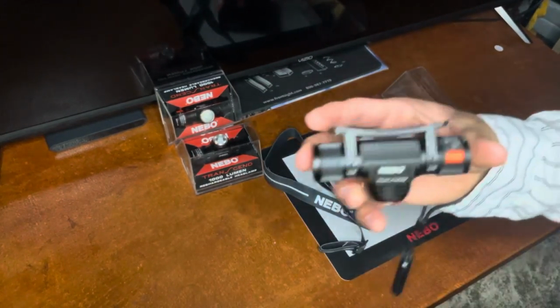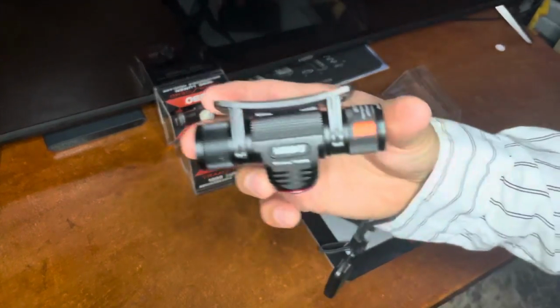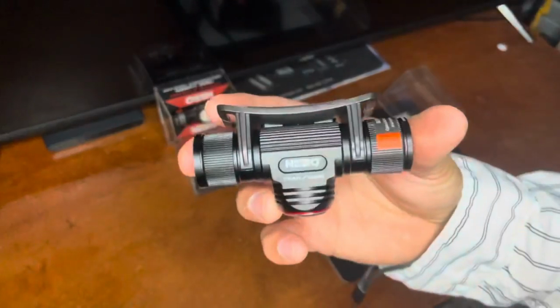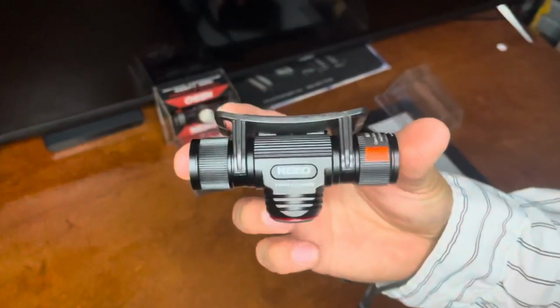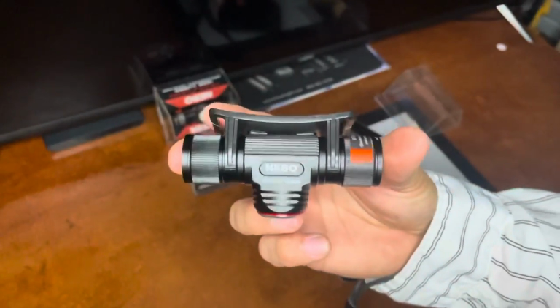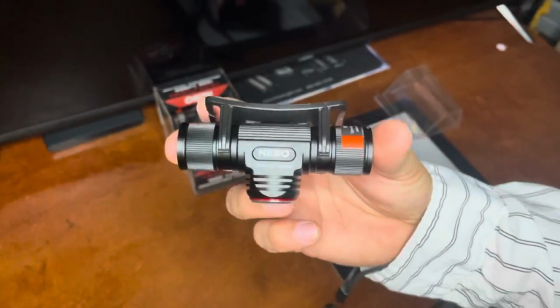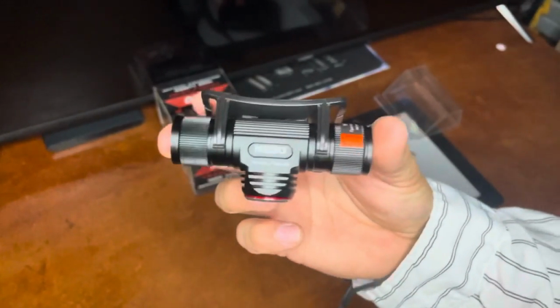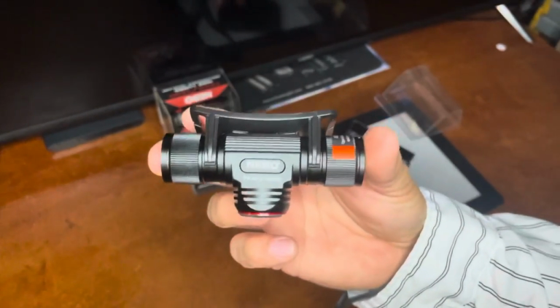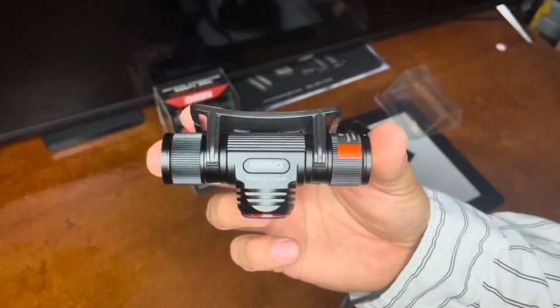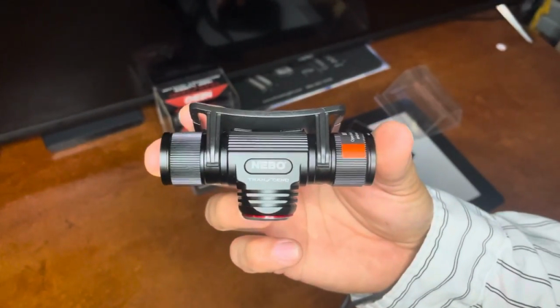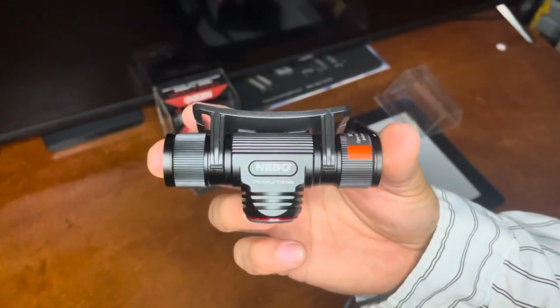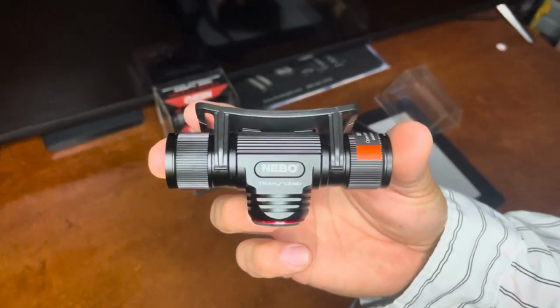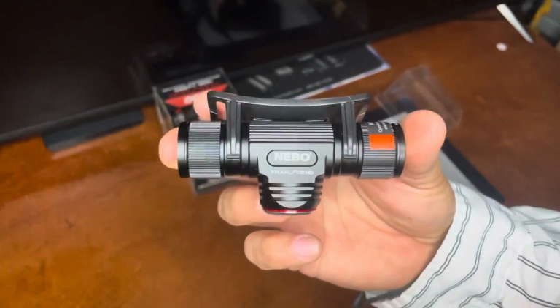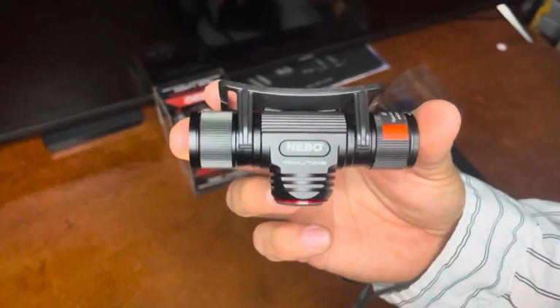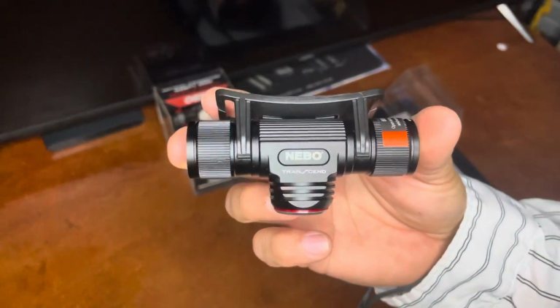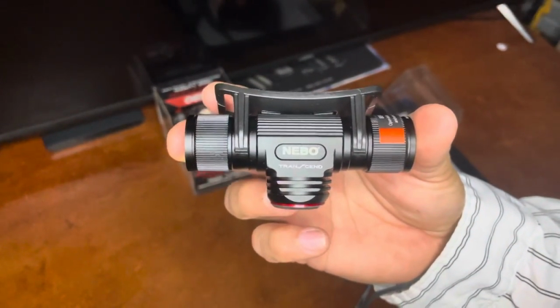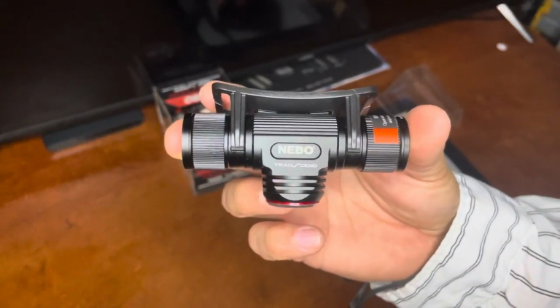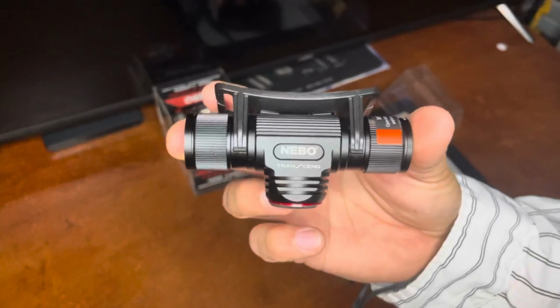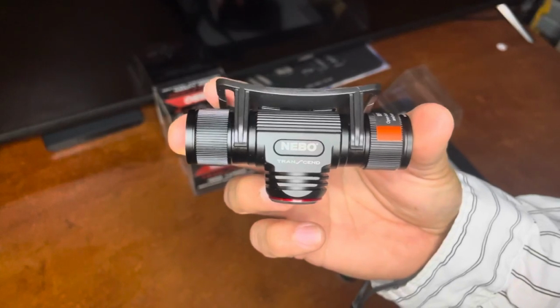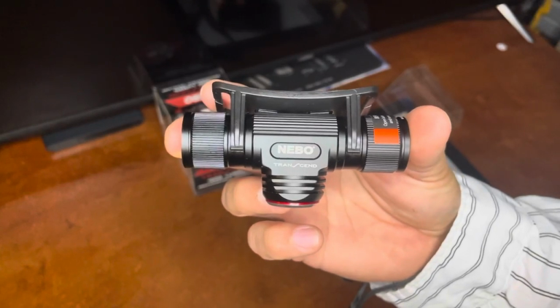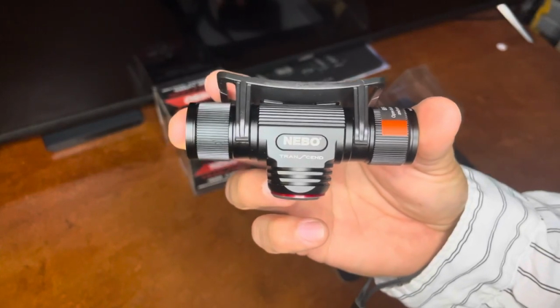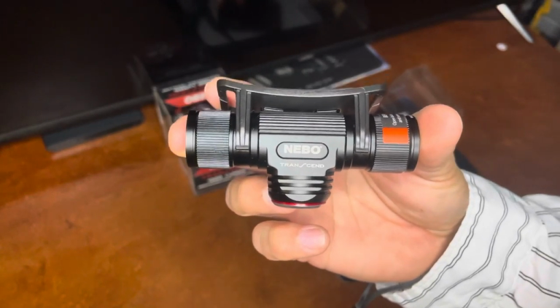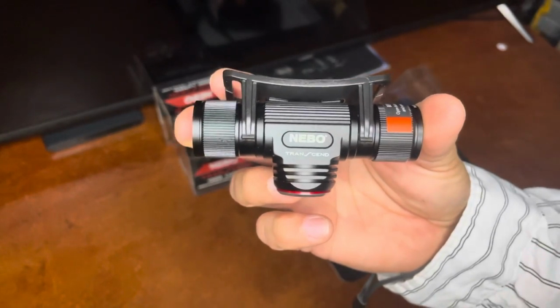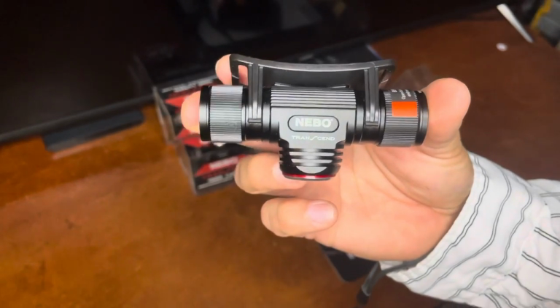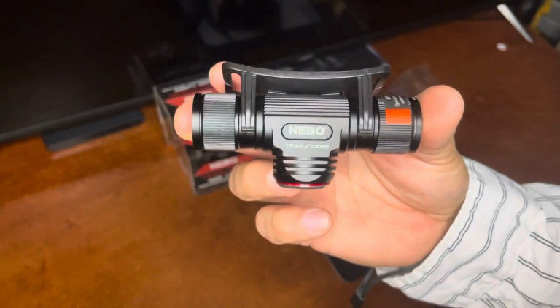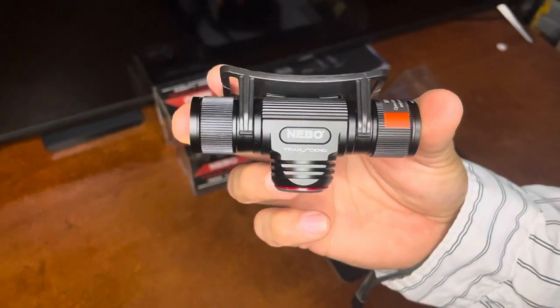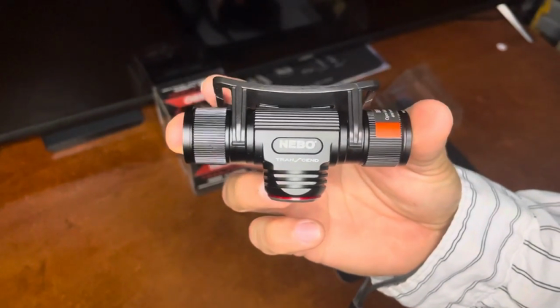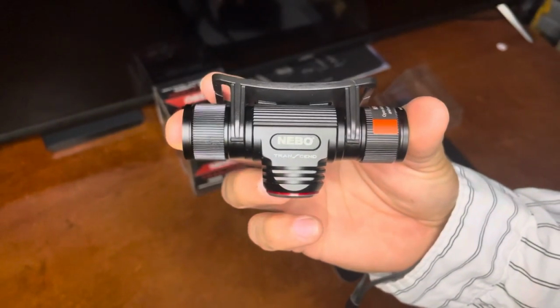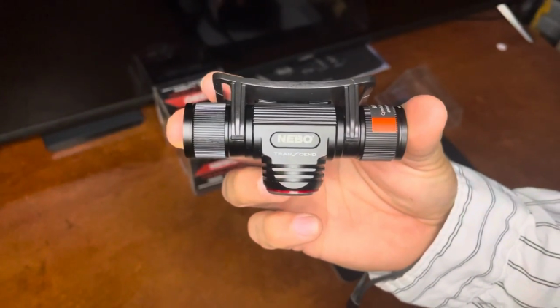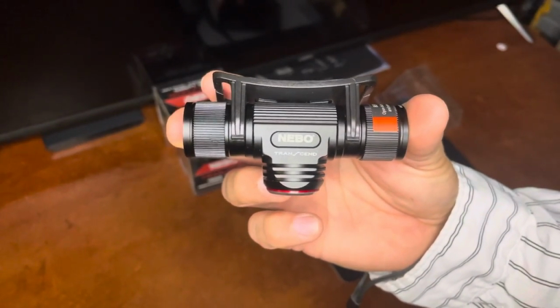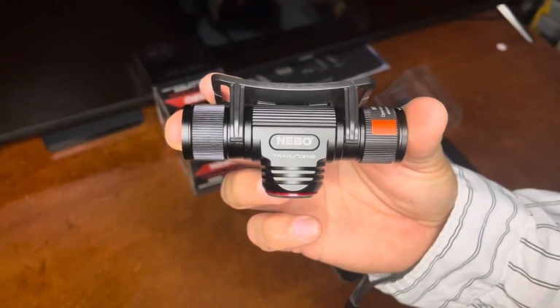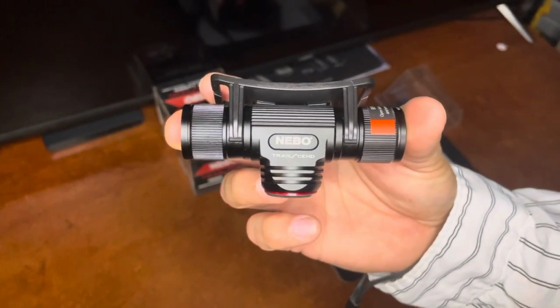And that is the headlamp for you guys — the Transcent headlamp. Thank you for watching this video. Hit the like button, or I should say light up that like button and subscribe. Thanks.